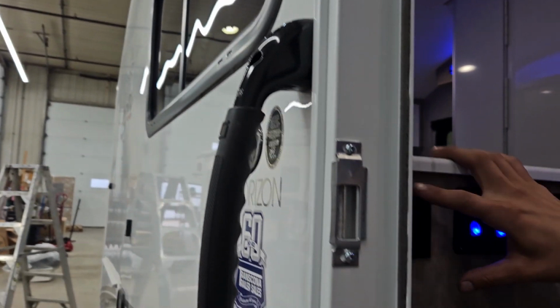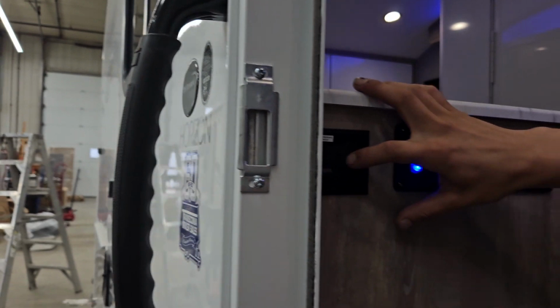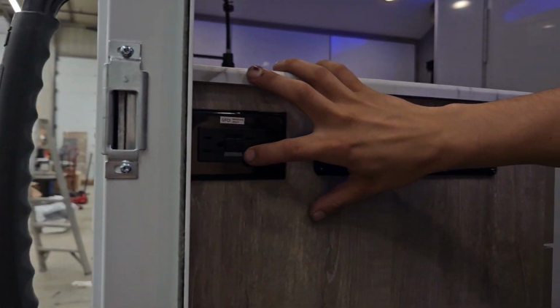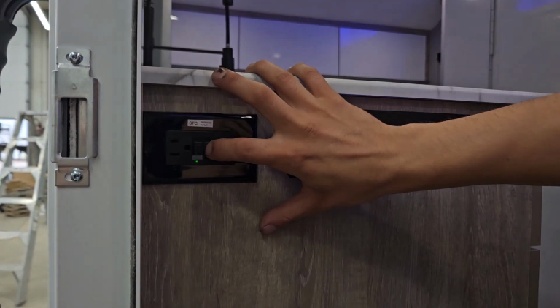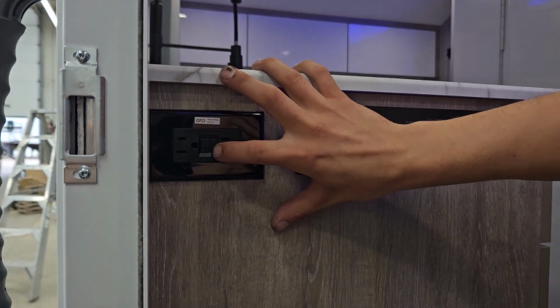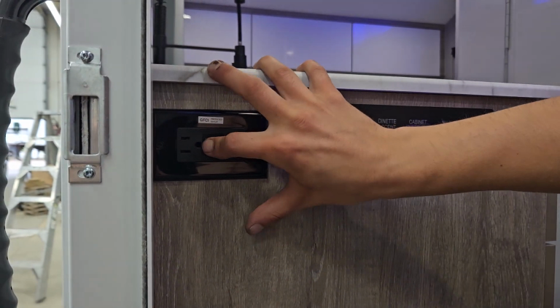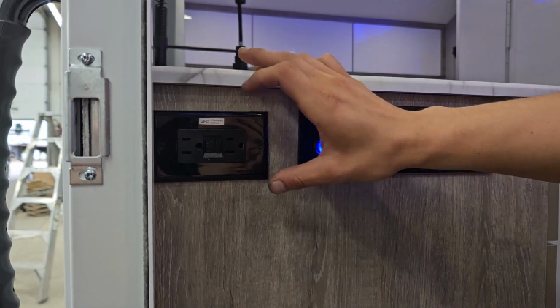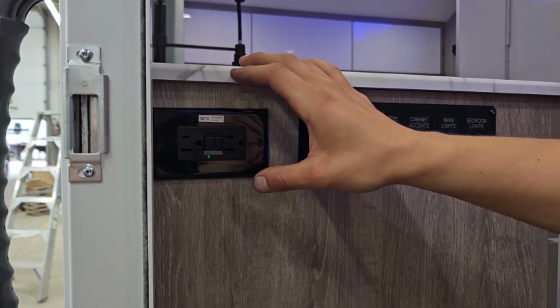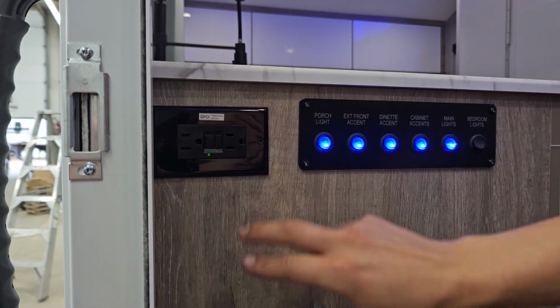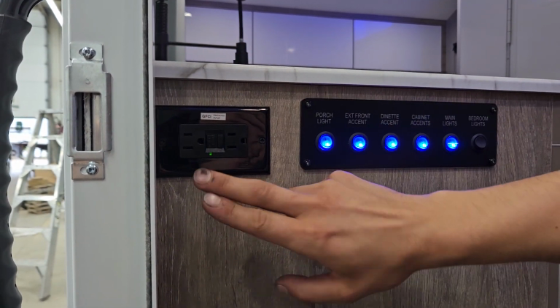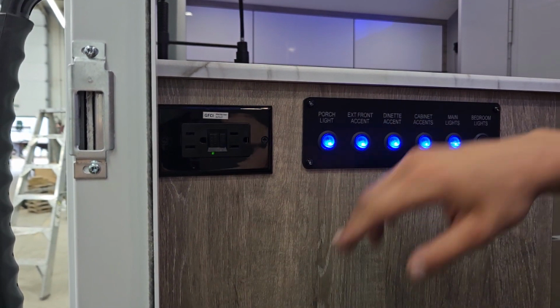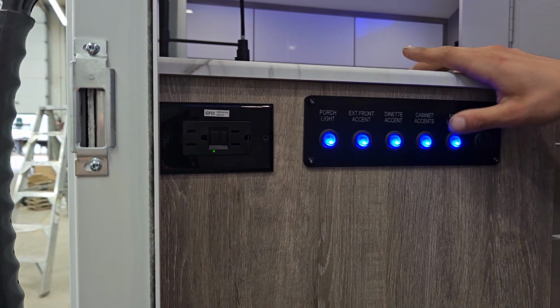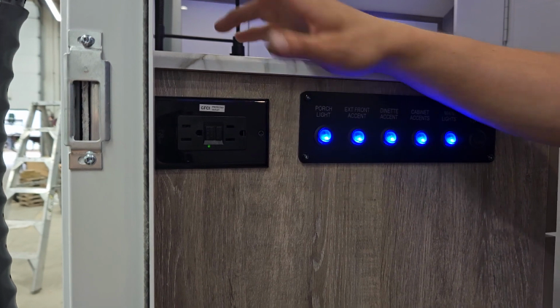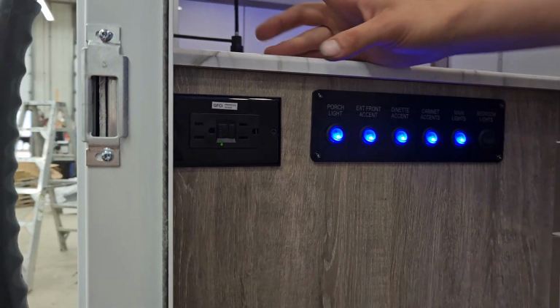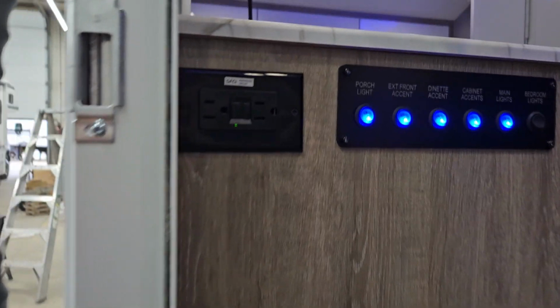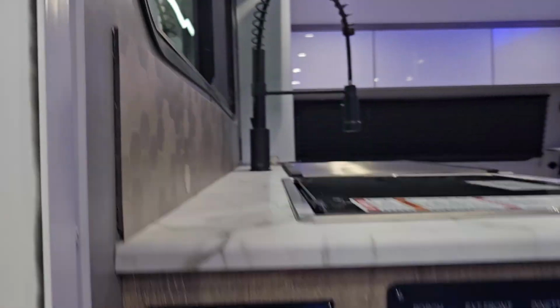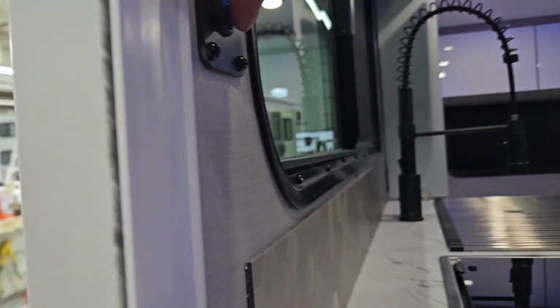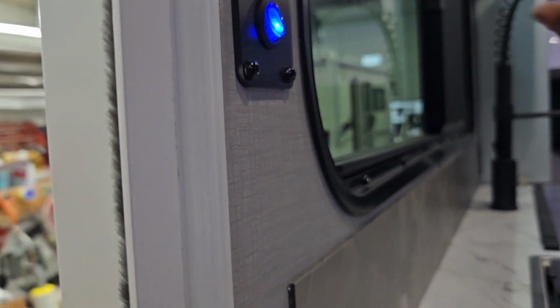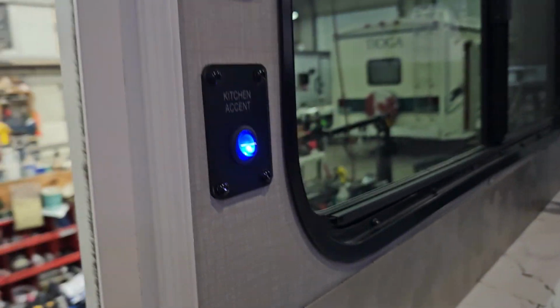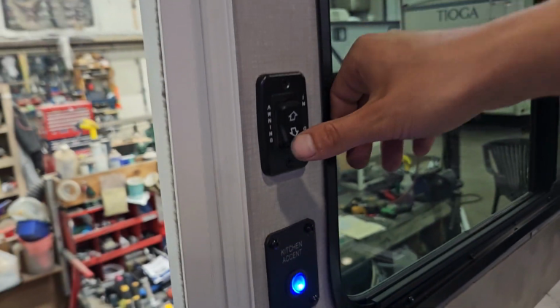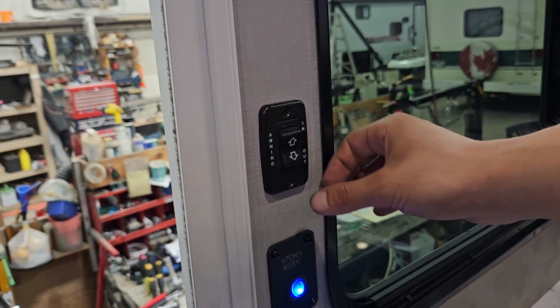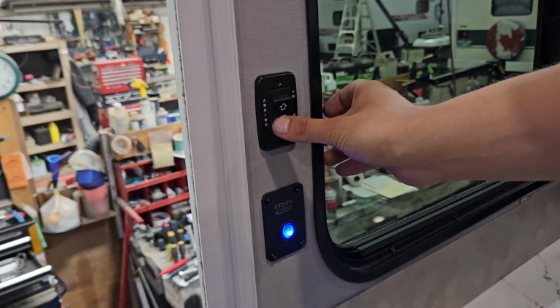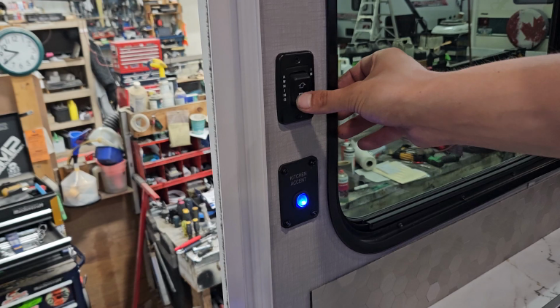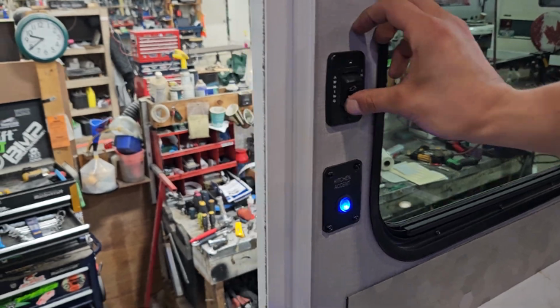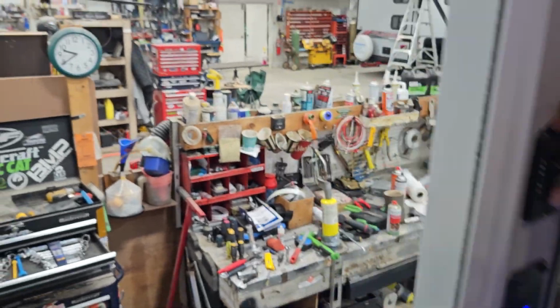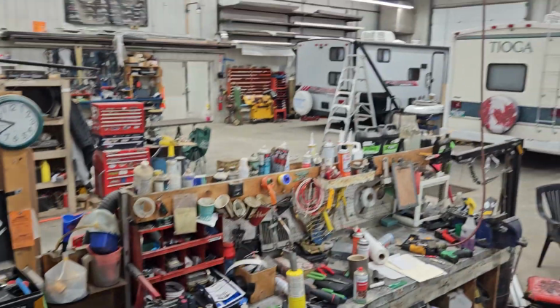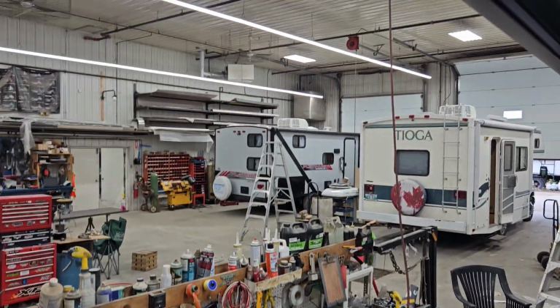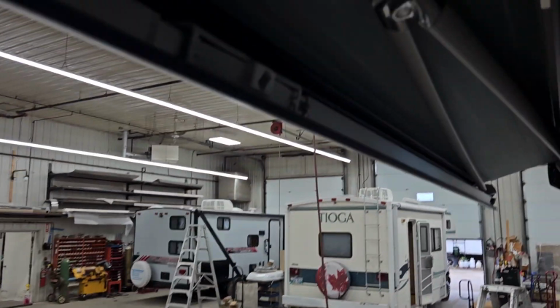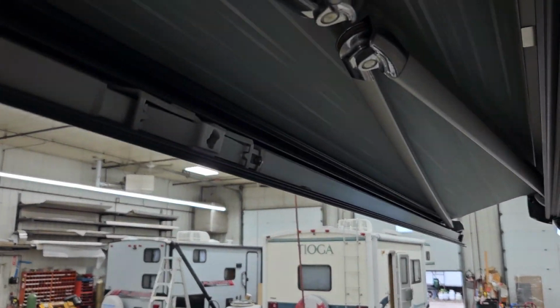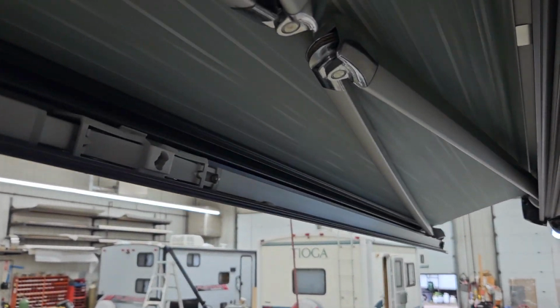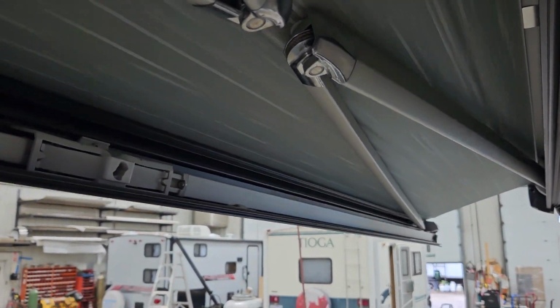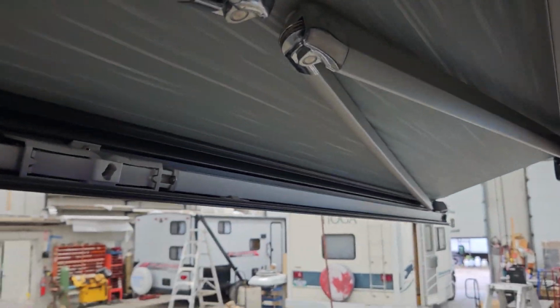There's a GFCI-protected outlet right beside it — test is on the right, reset is on the left. So if you ever have outlets that don't work, that's the first thing you should check. Up the wall from there you'll find your kitchen accent switch, and above that is your awning switch — press and hold and that awning will make its way out. Once it's all the way out it just stops in place.